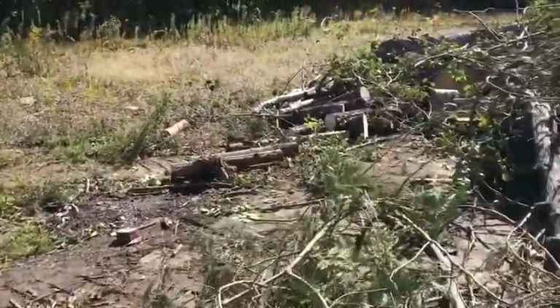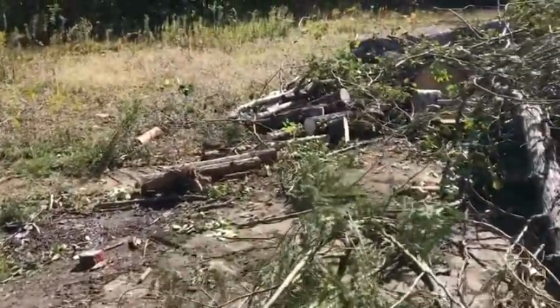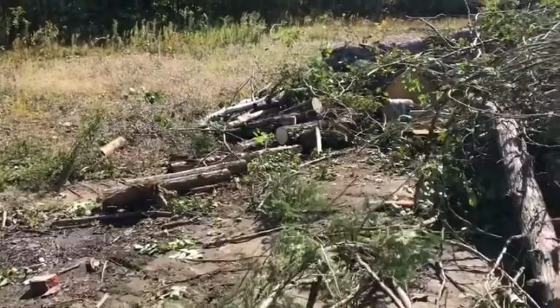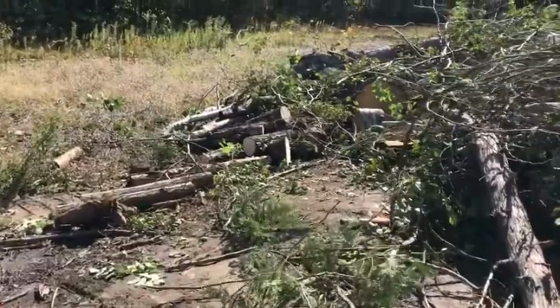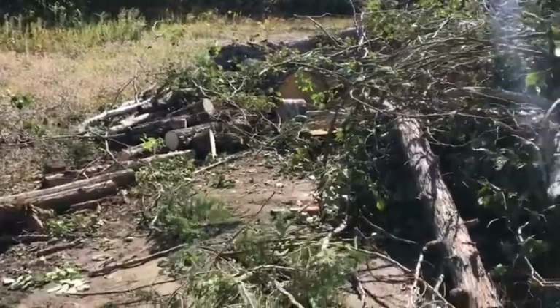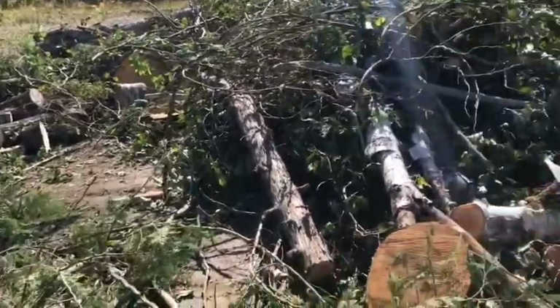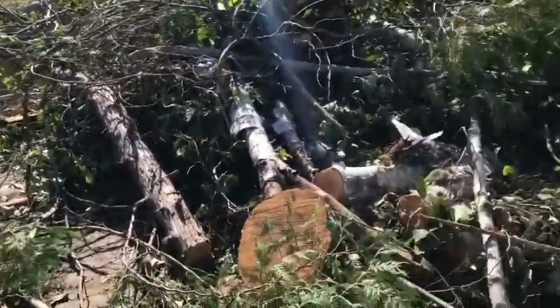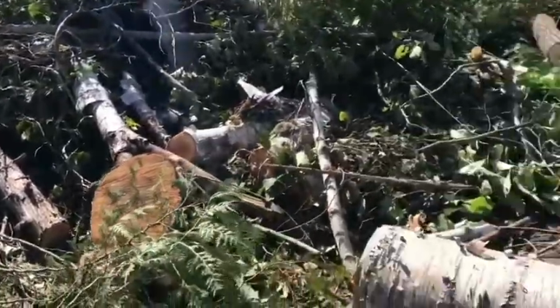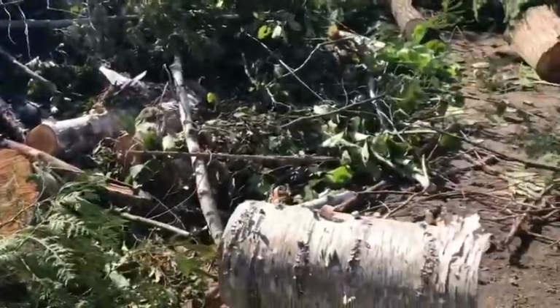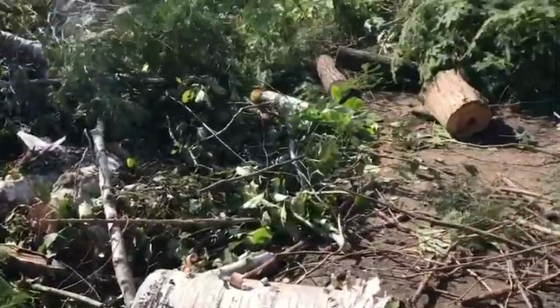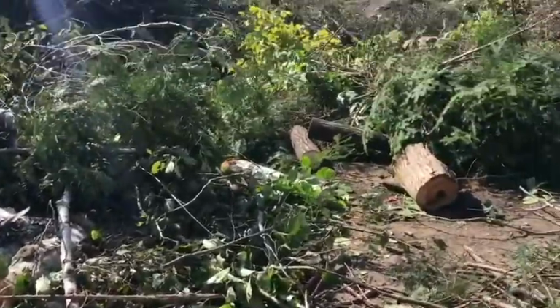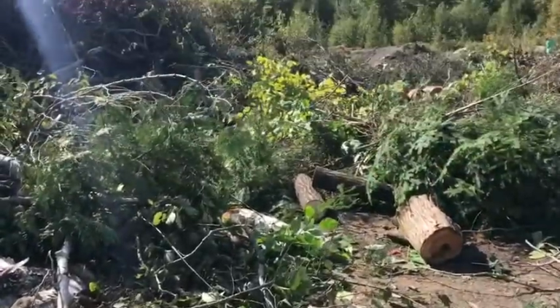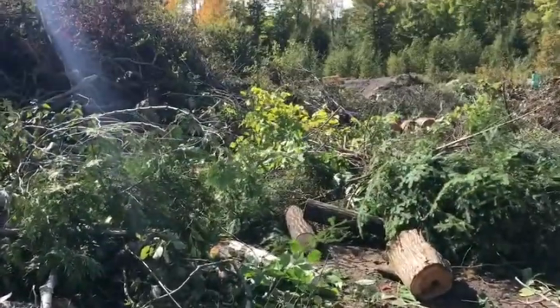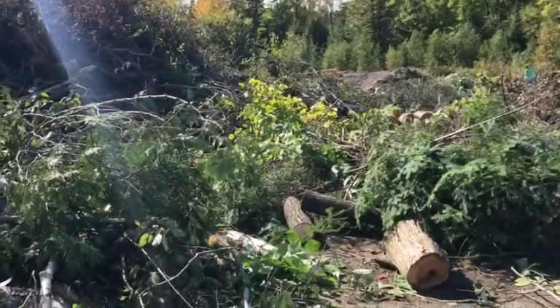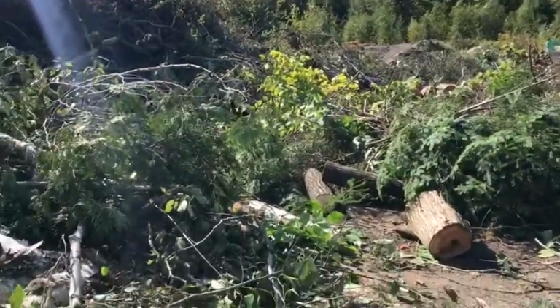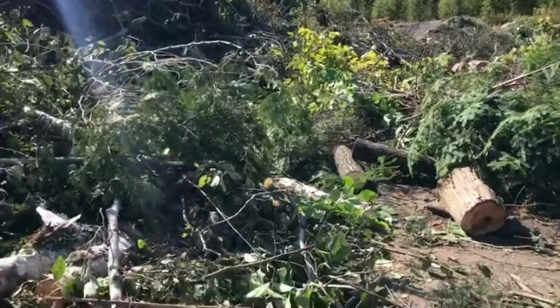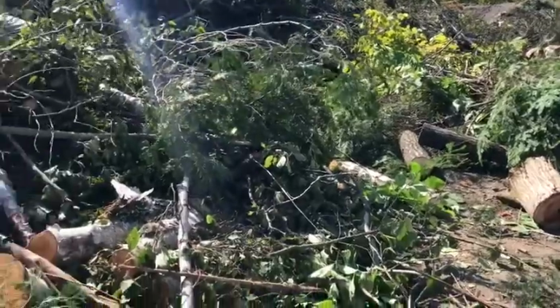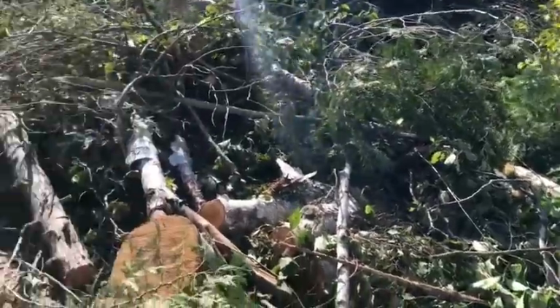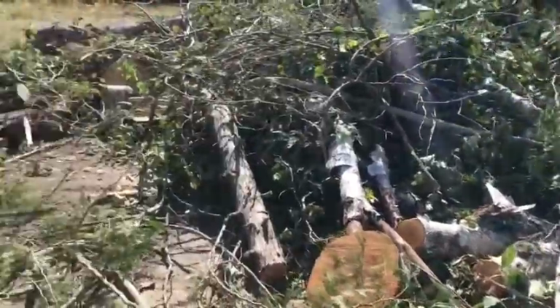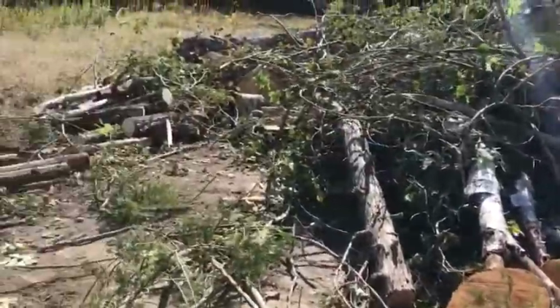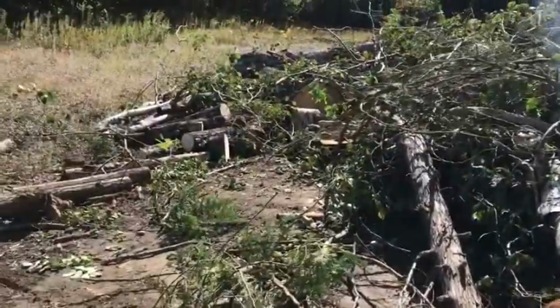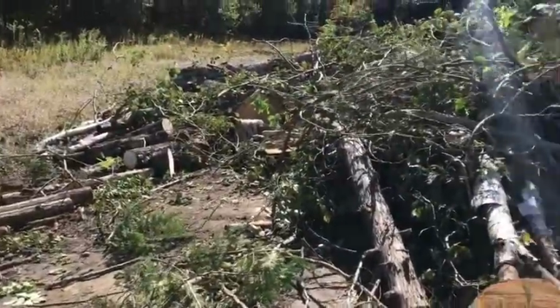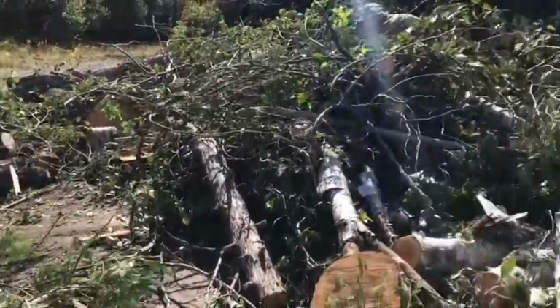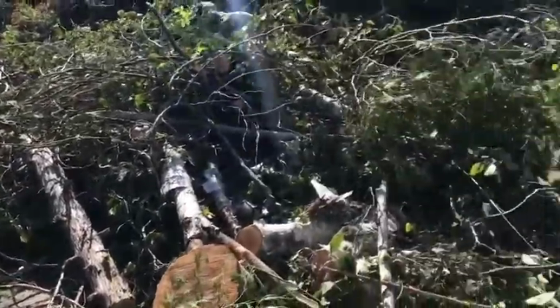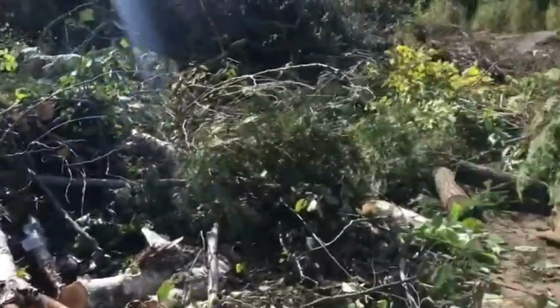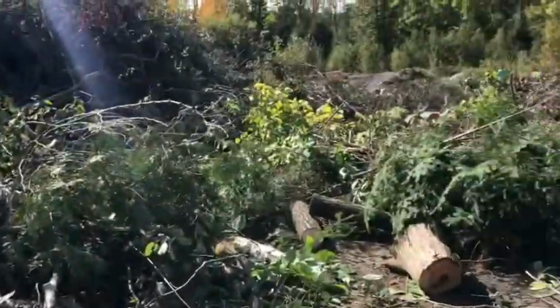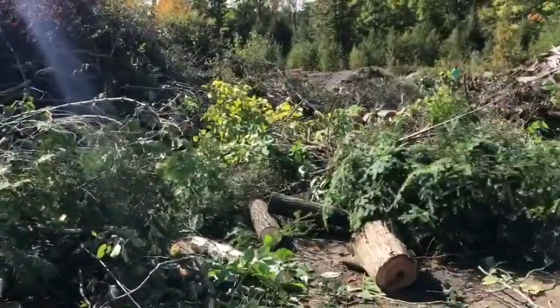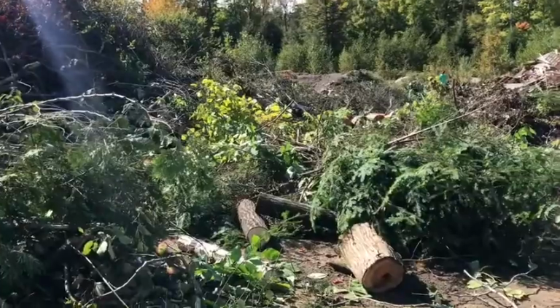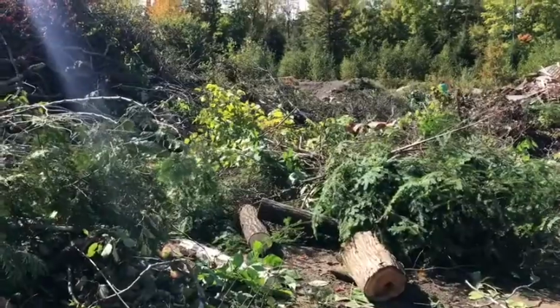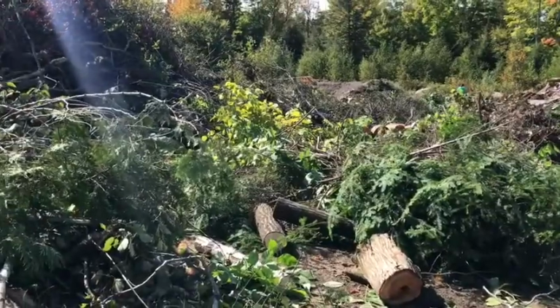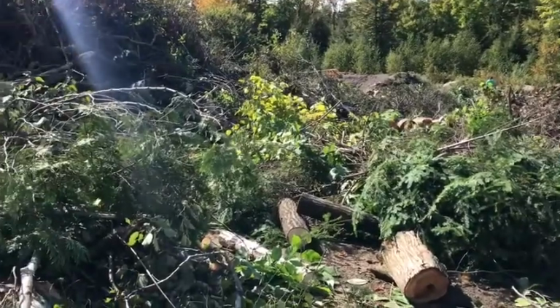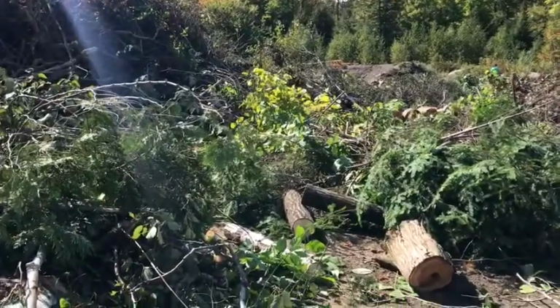Look at all this wood. You don't have to pay for wood — you can get it at your recycling center. Just wanted to share this with you guys. This is what you should be doing if you're prepping.